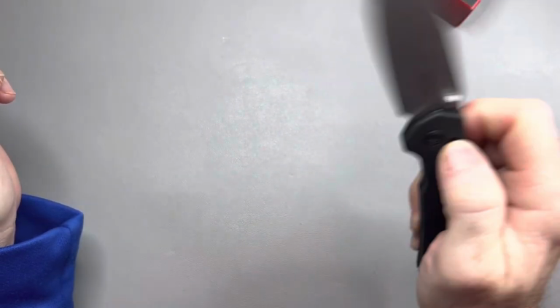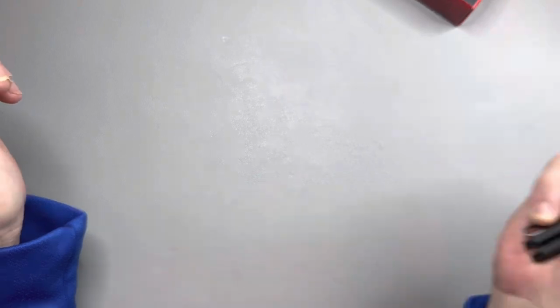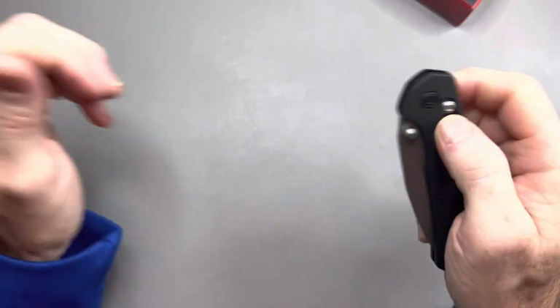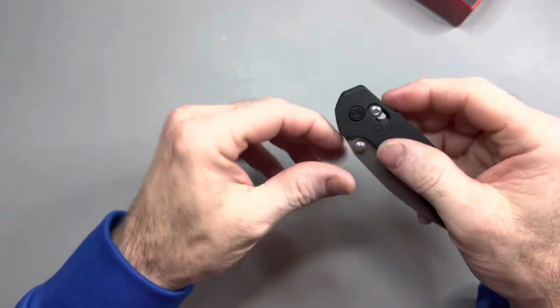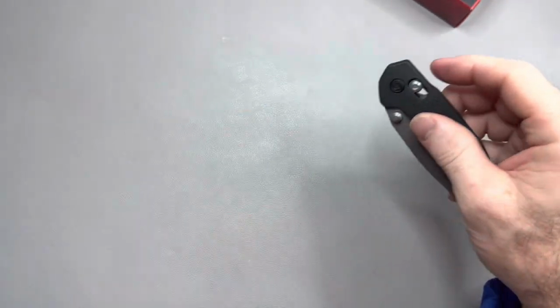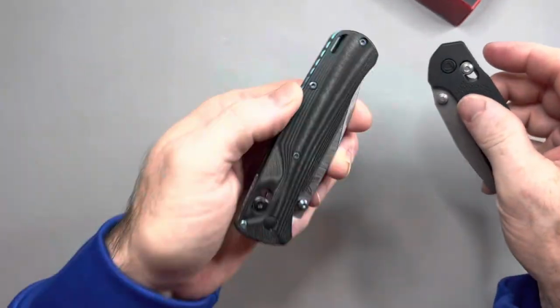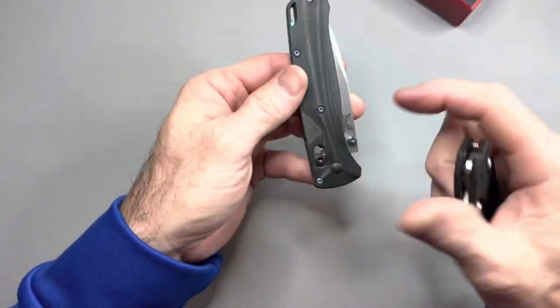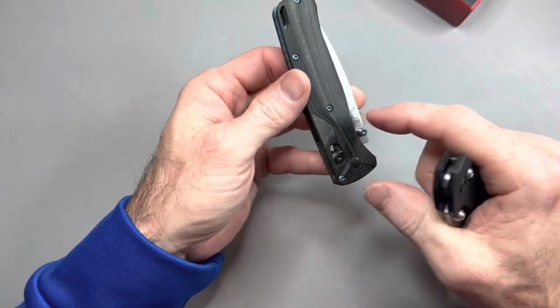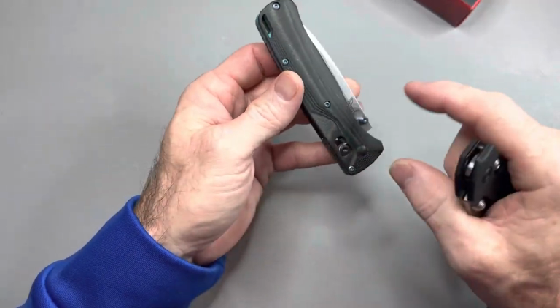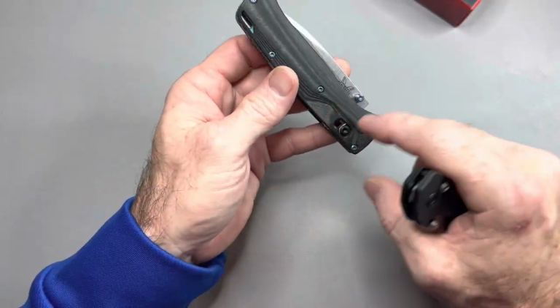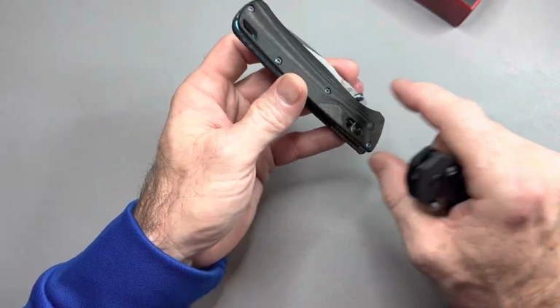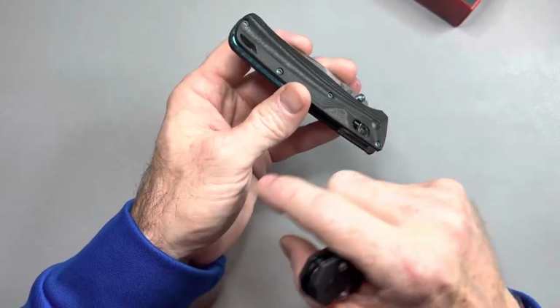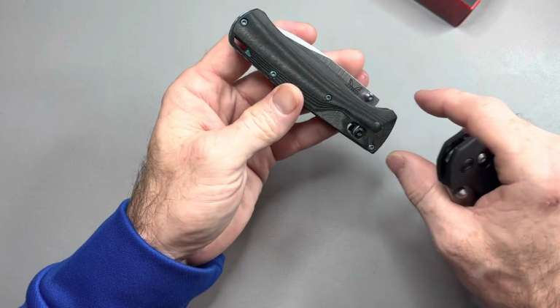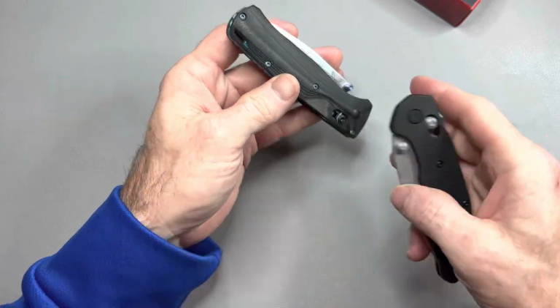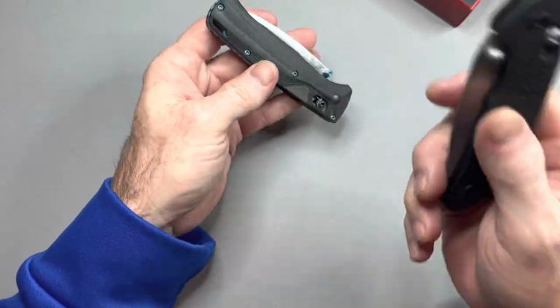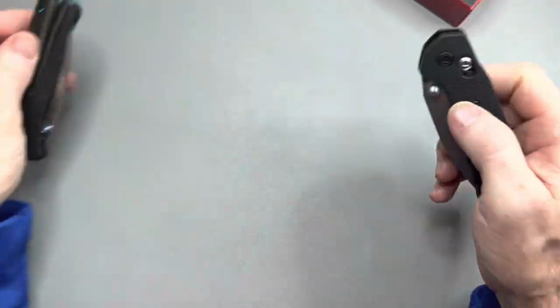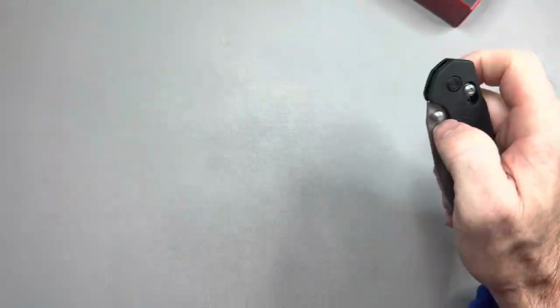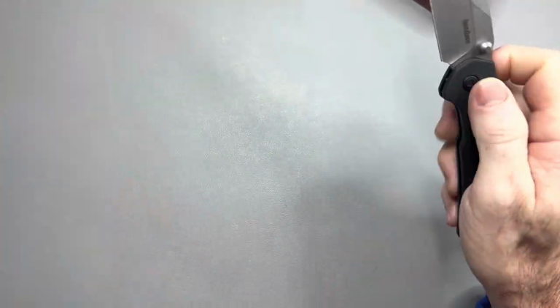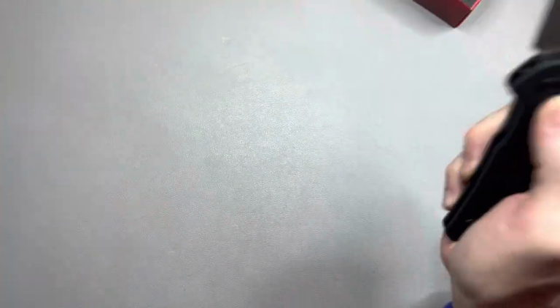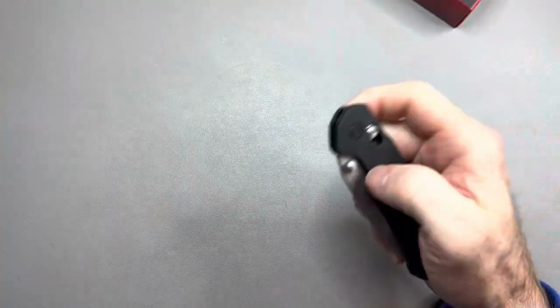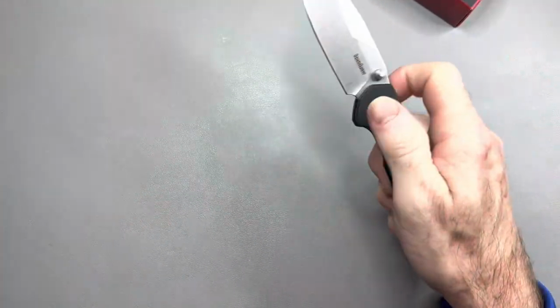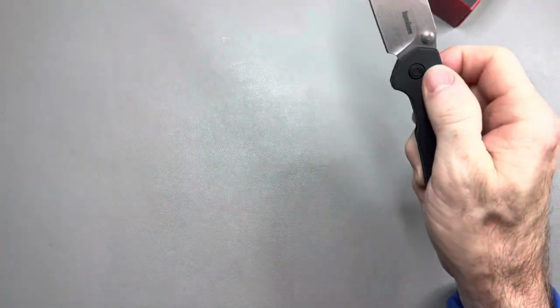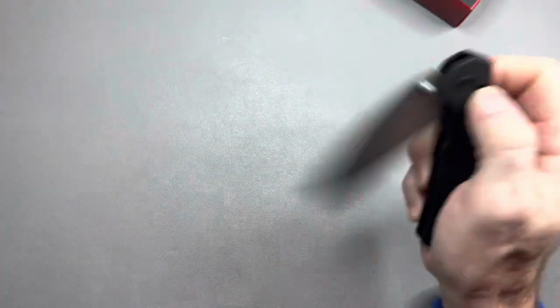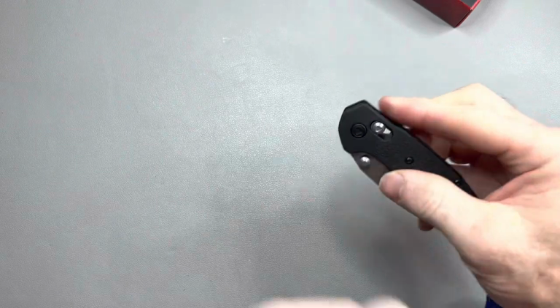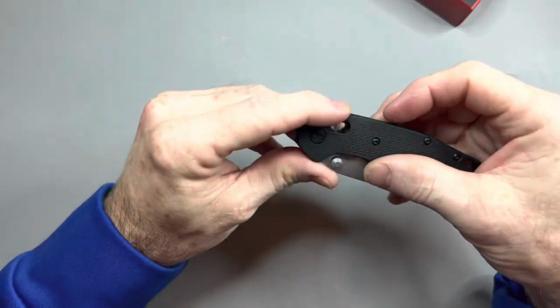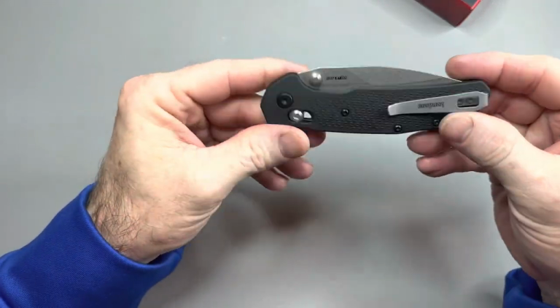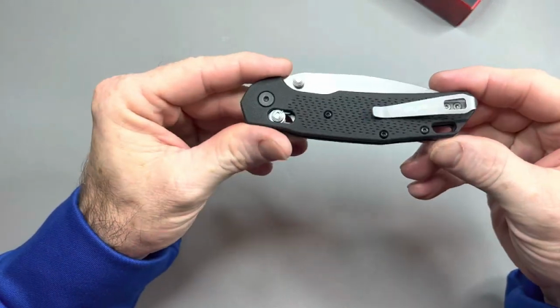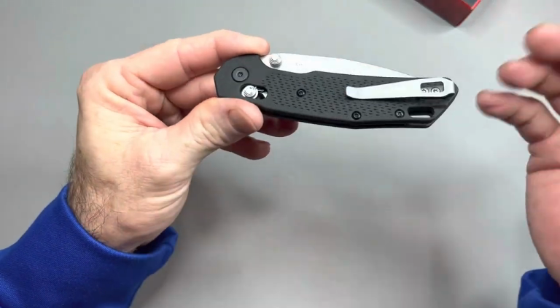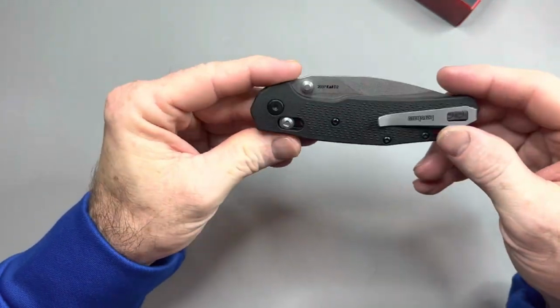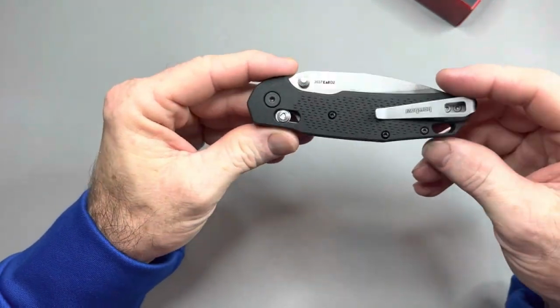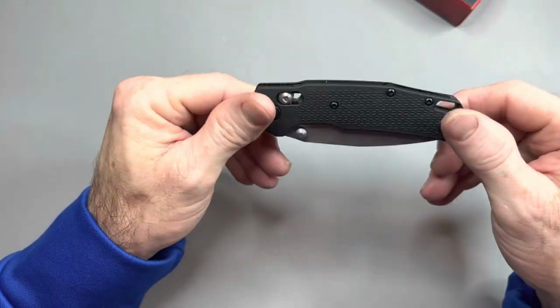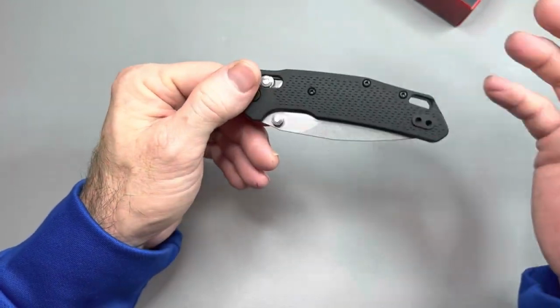It's not quite as buttery smooth as this Bugout is right now, but this Bugout has been fidgeted with and the springs are so broken in. This is new and it's already buttery smooth. And it's only $55 — but if you use my code, you get 10% off, so it's like $50.